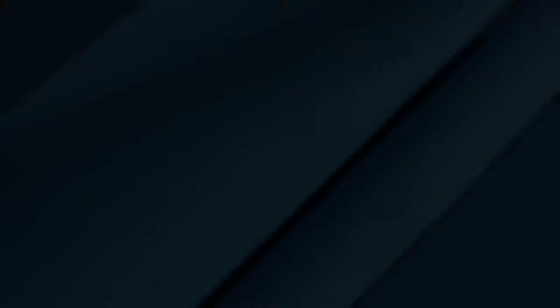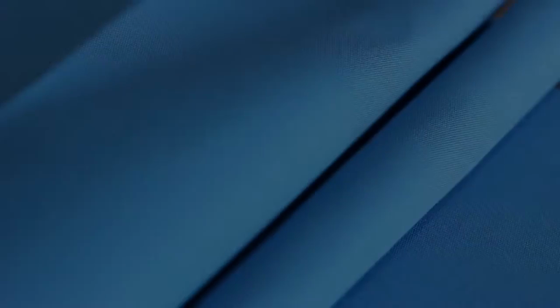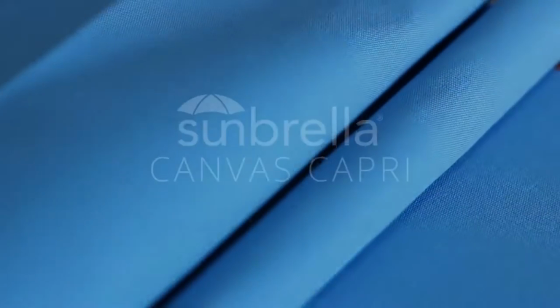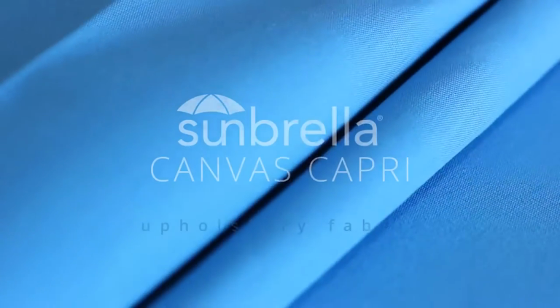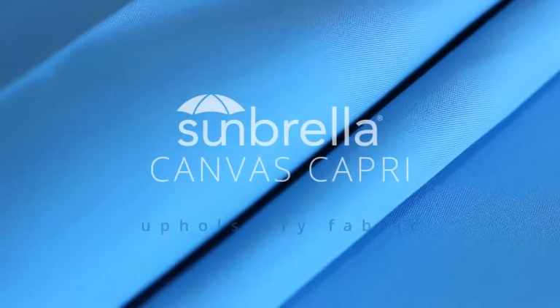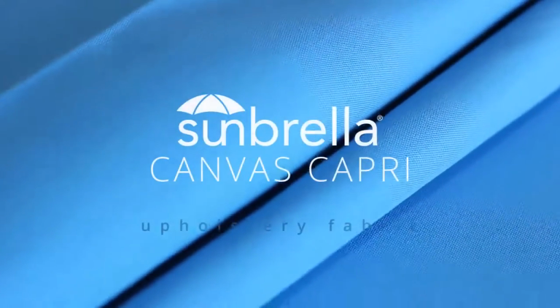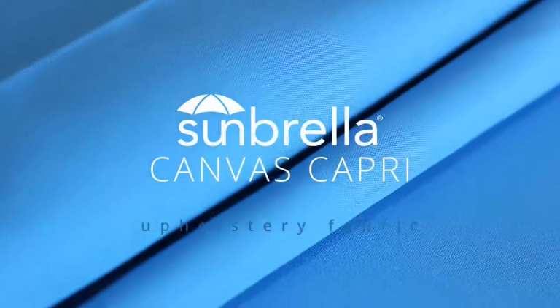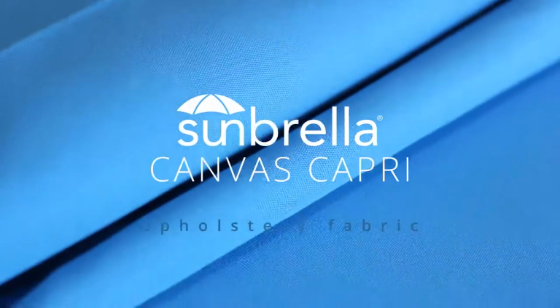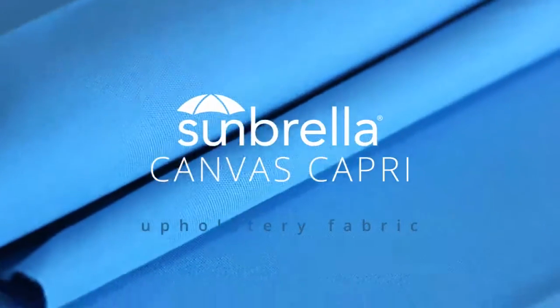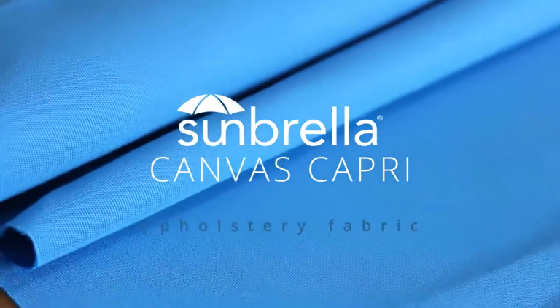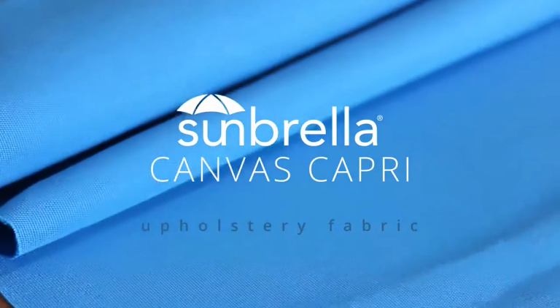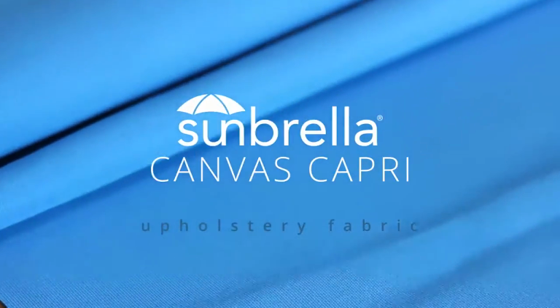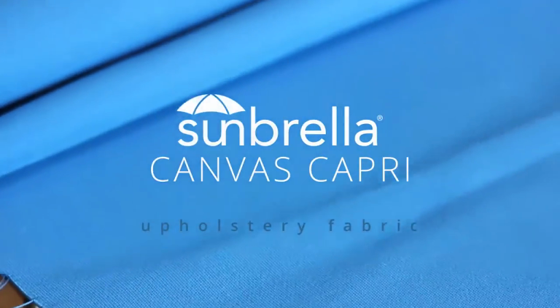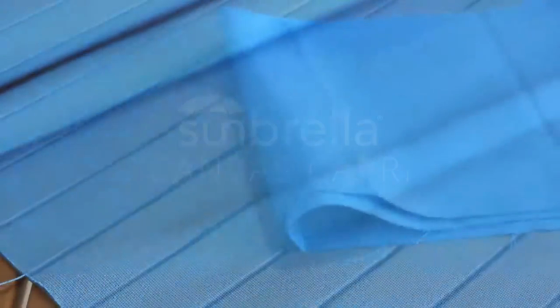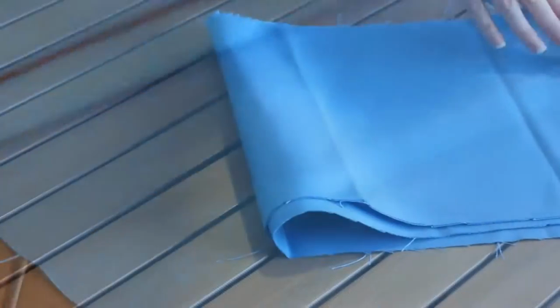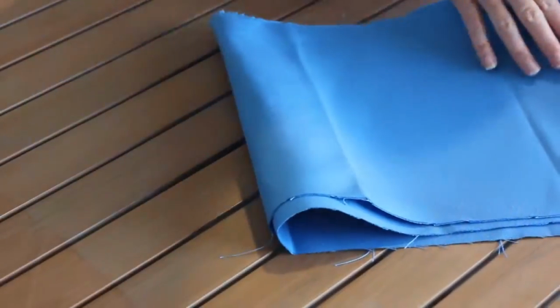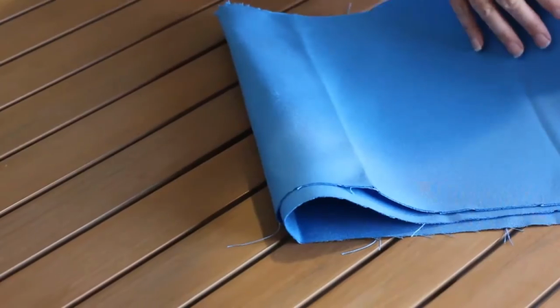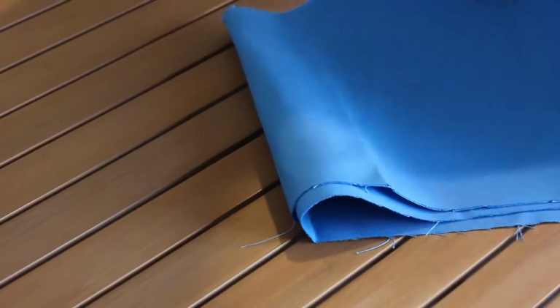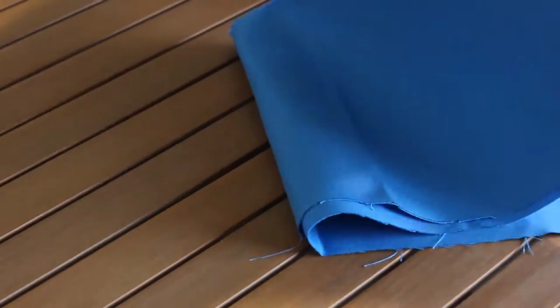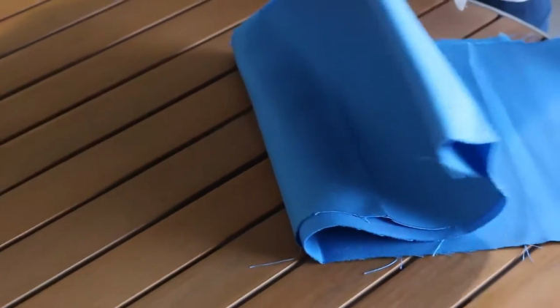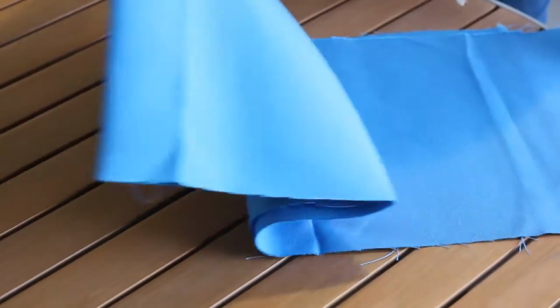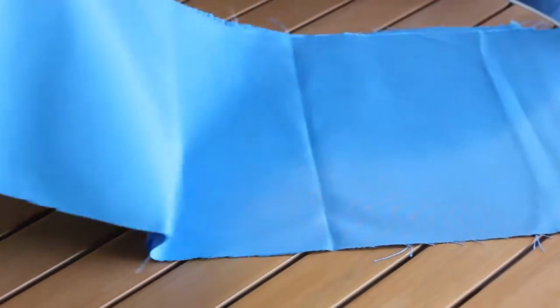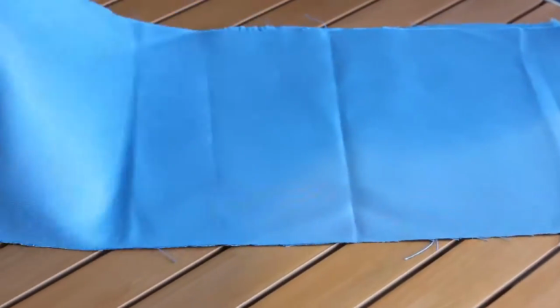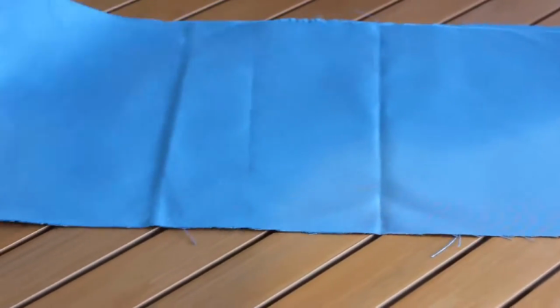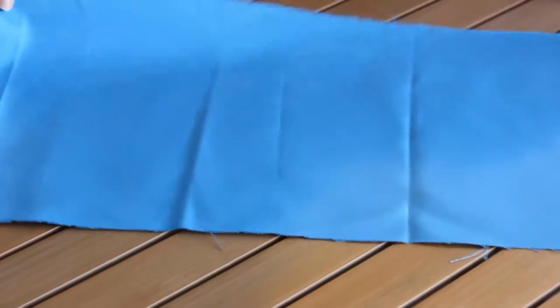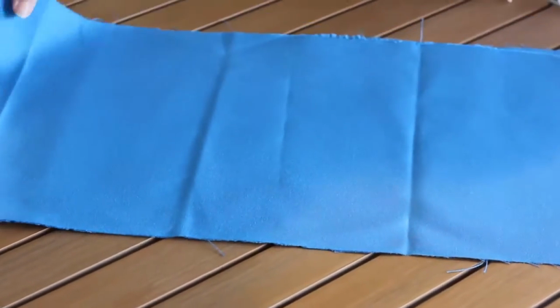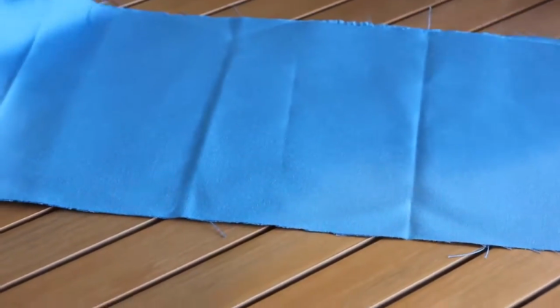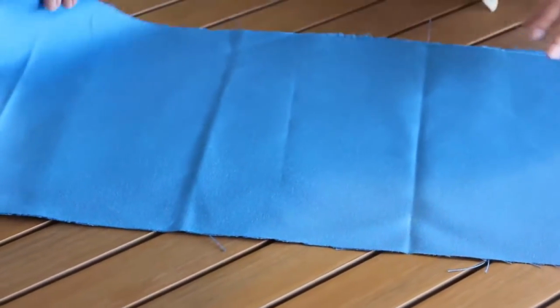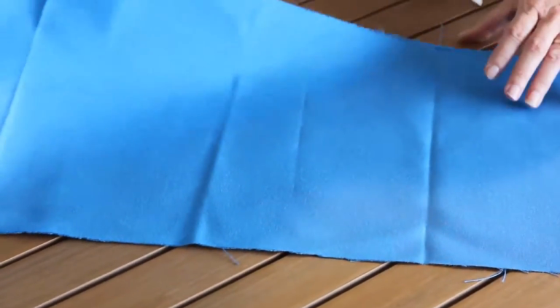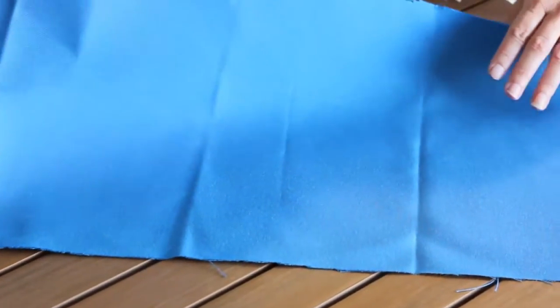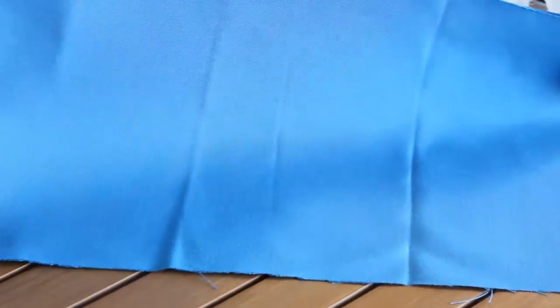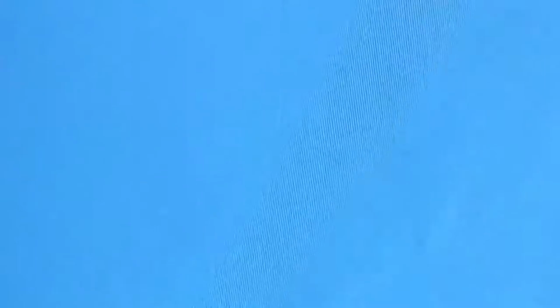Sunbrella Canvas Capri is an upholstery fabric suitable for outdoor use. It's a bright blue and would be a great color choice for anywhere beachy or next to a pool.